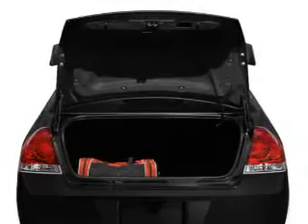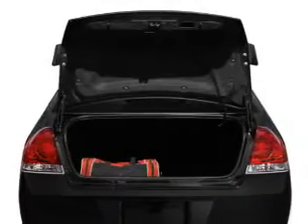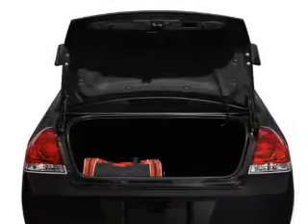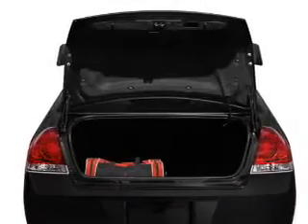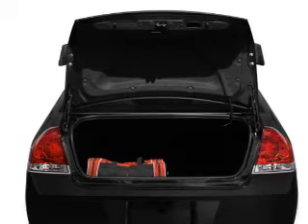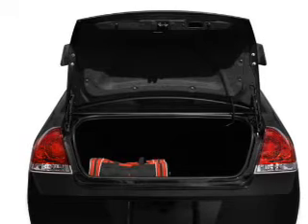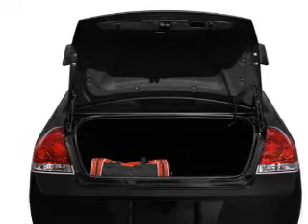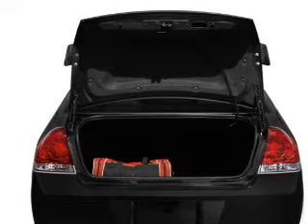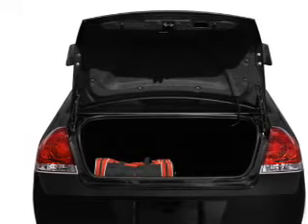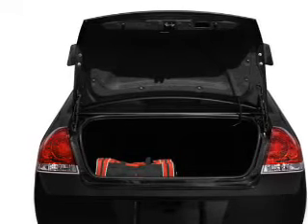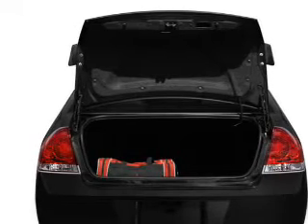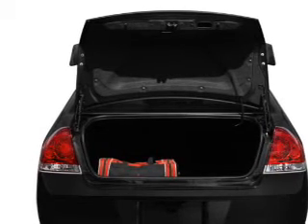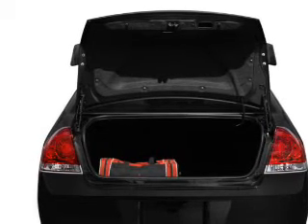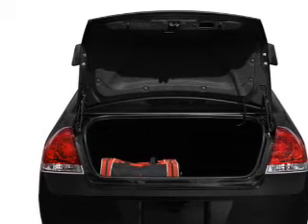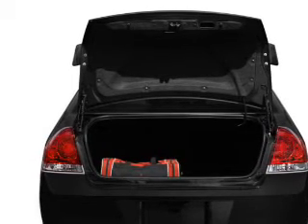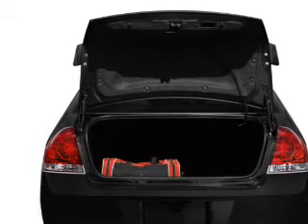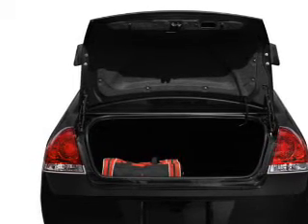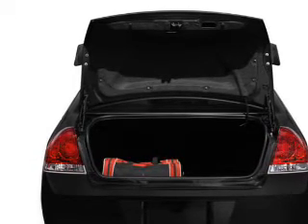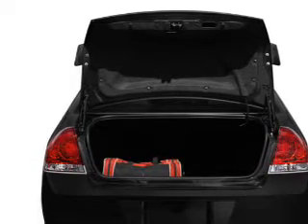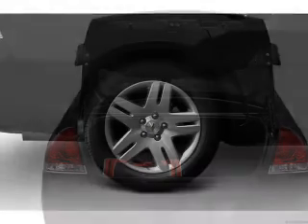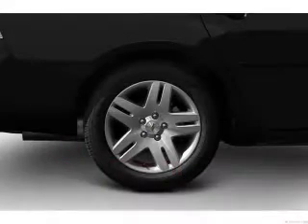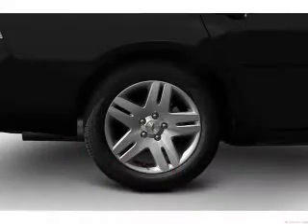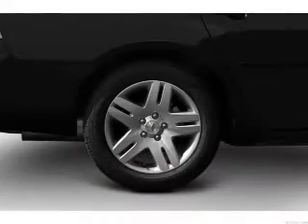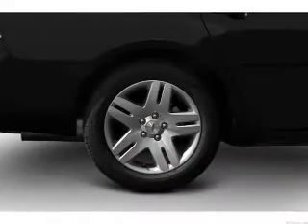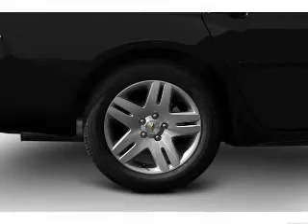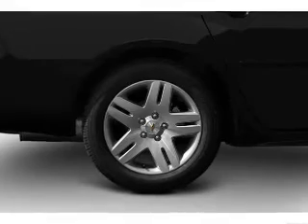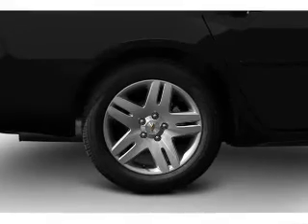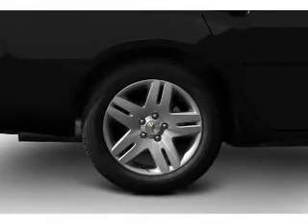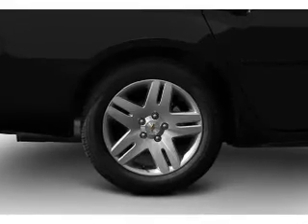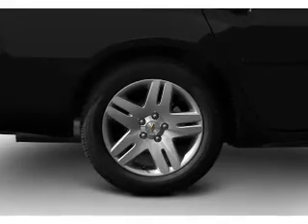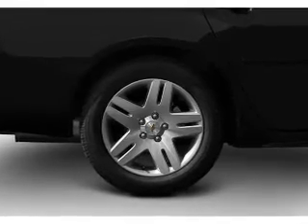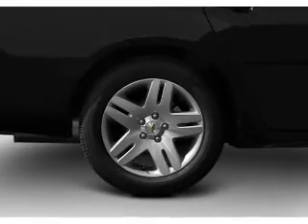Power door locks, power windows, cruise control, an AM FM stereo with a CD player, power mirrors, power steering, an adjustable tilt steering wheel.